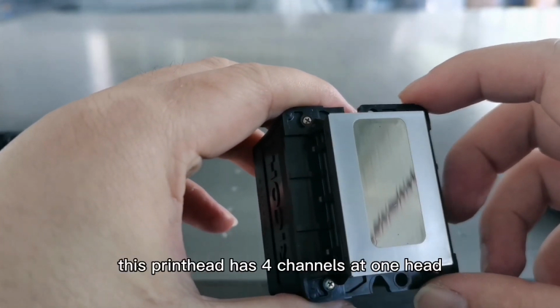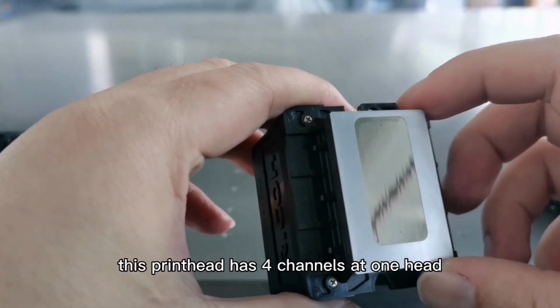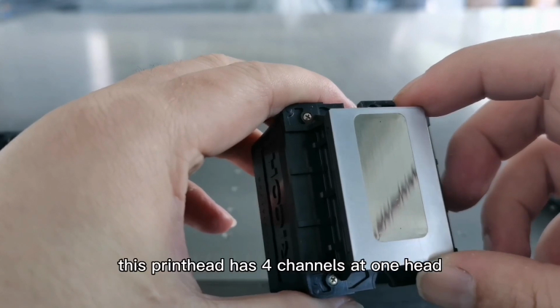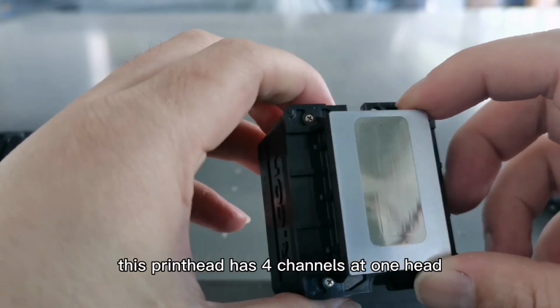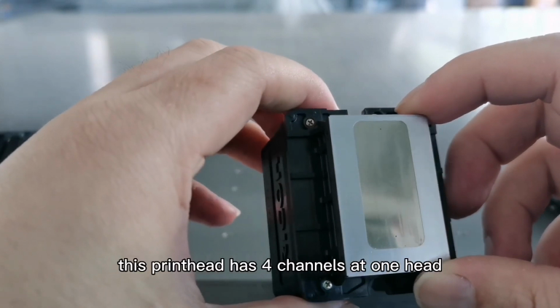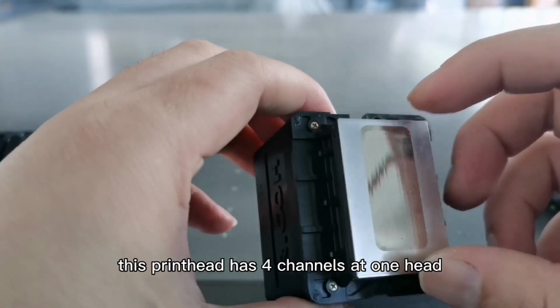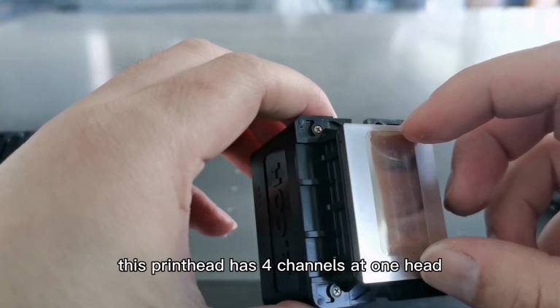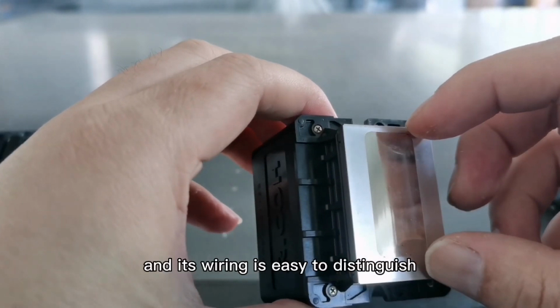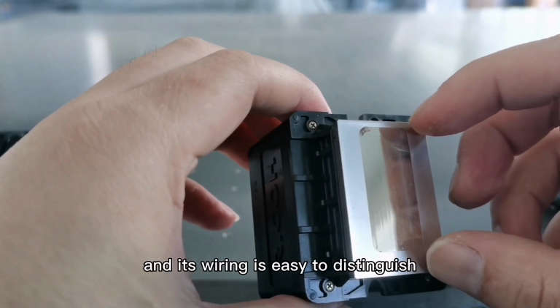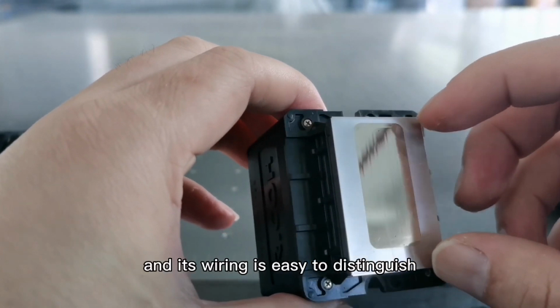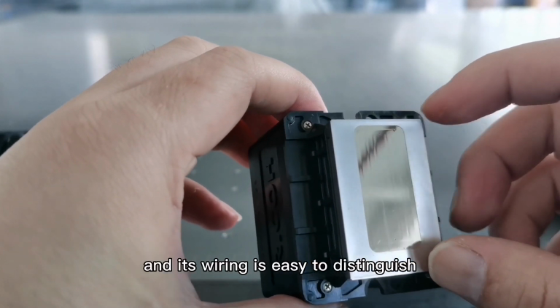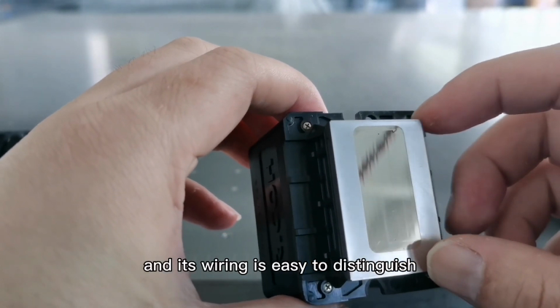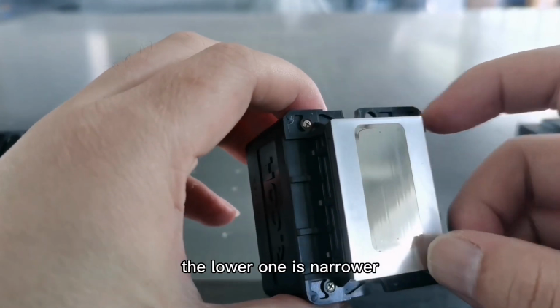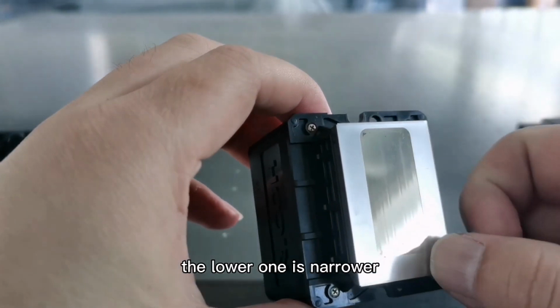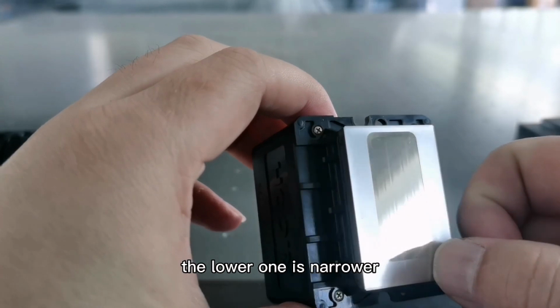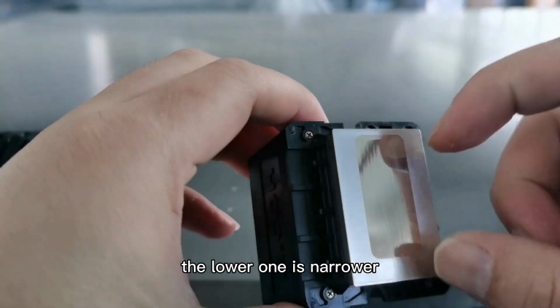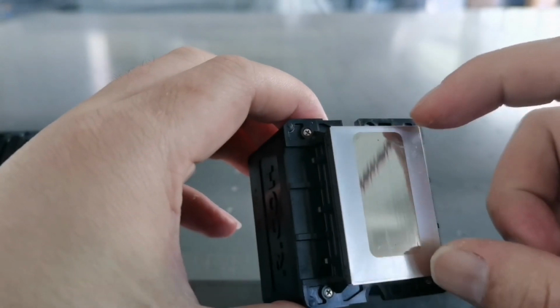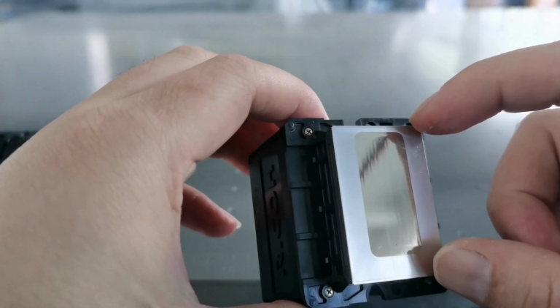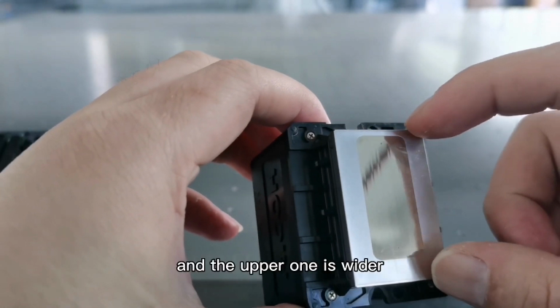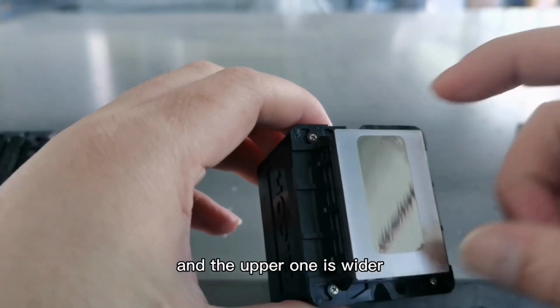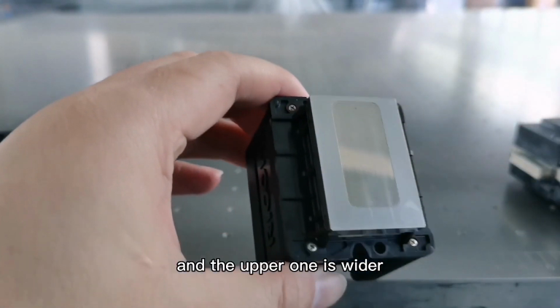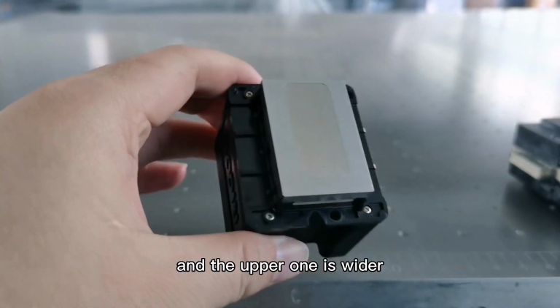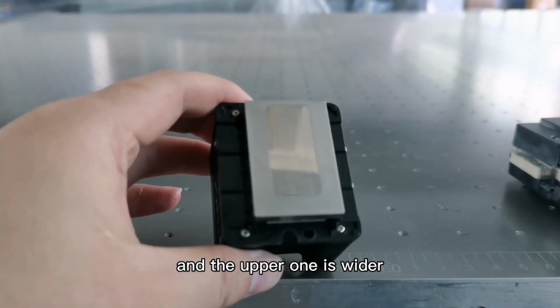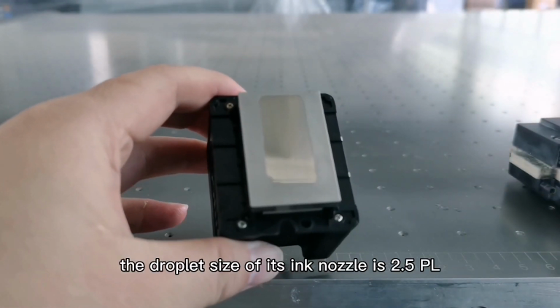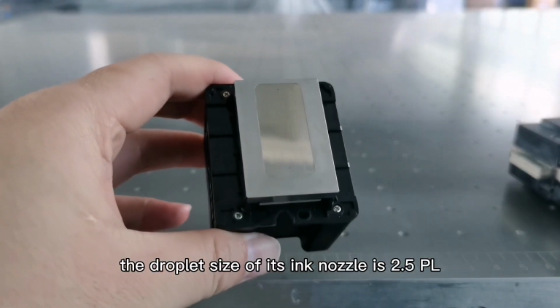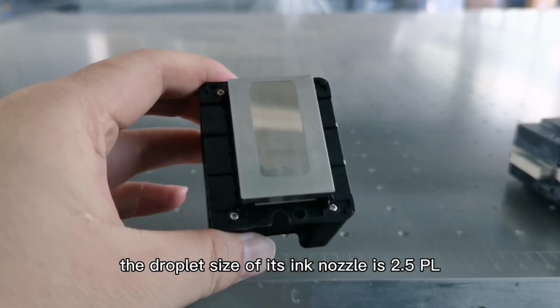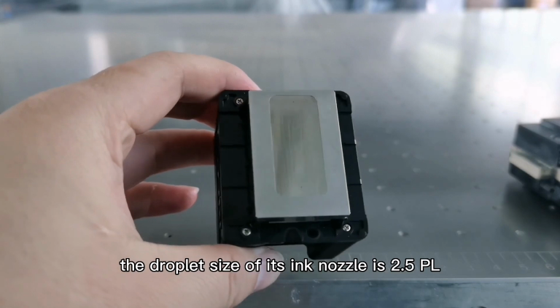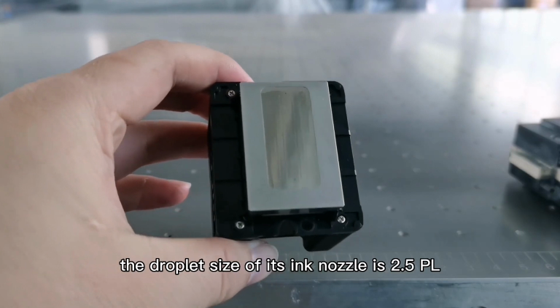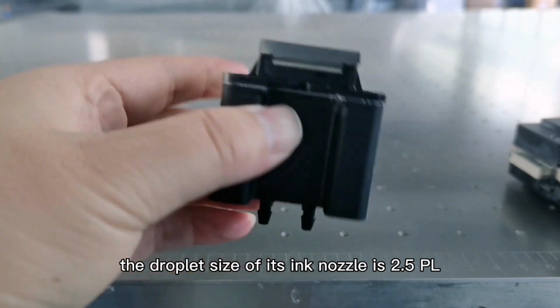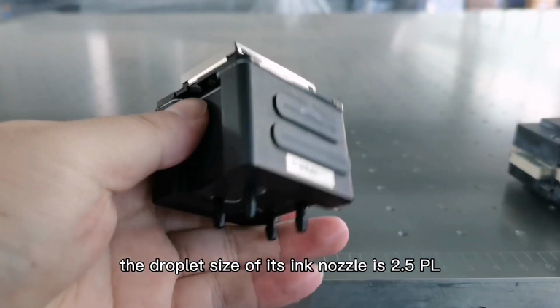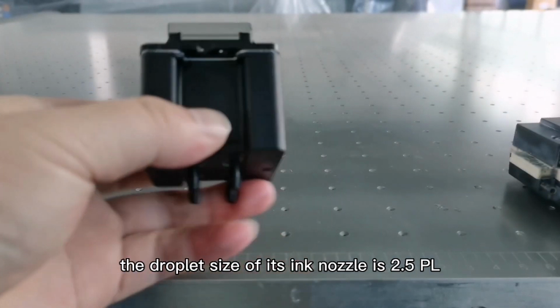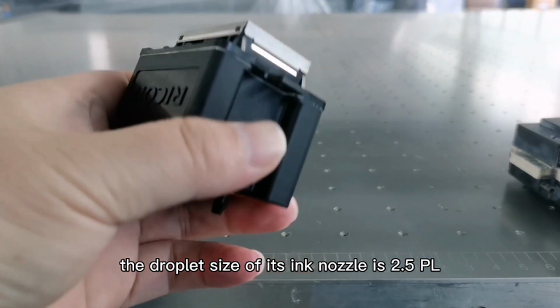This printhead has 4 channels per head, and its wiring is easy to distinguish — the lower connector is narrower and the upper one is wider. The droplet size of its ink nozzle is 2.5 picoliters.